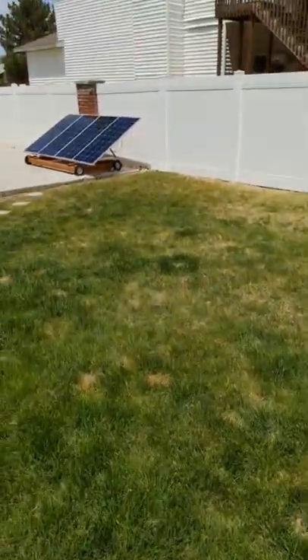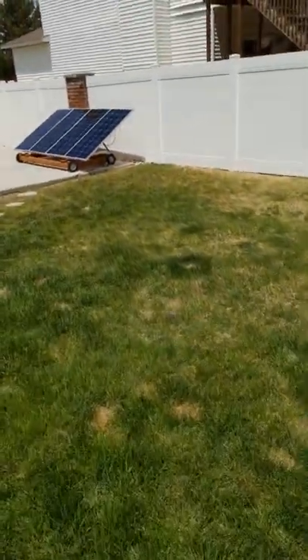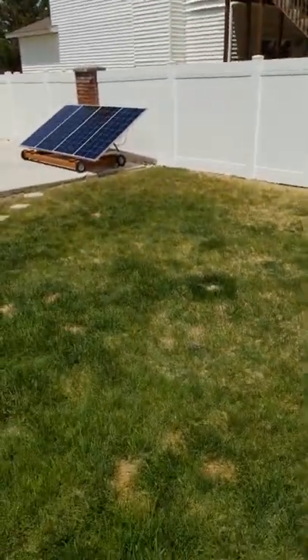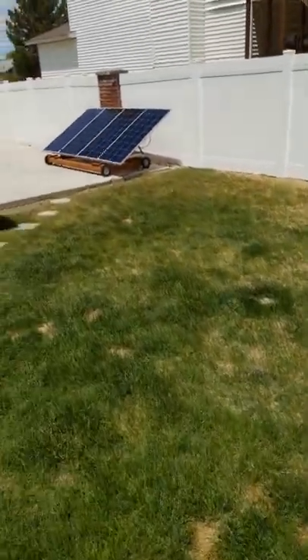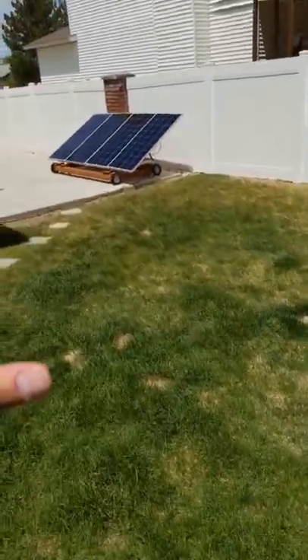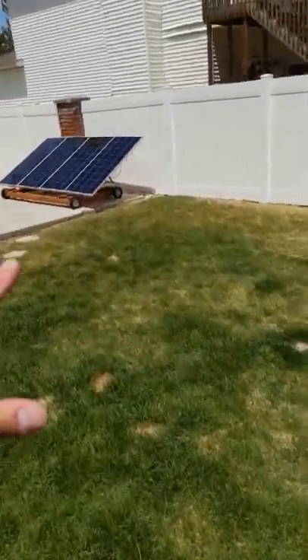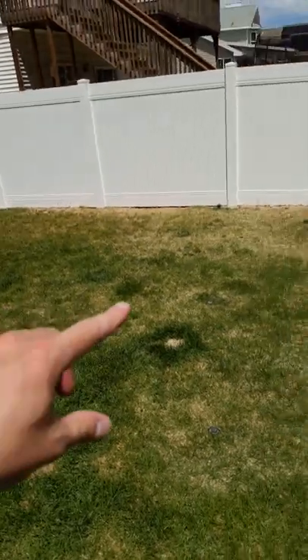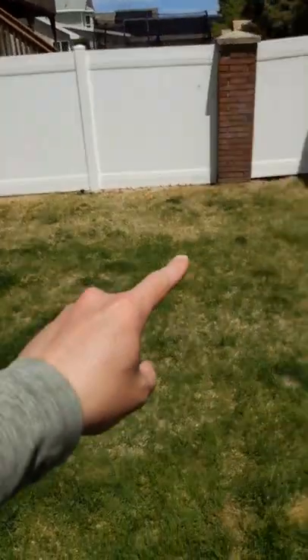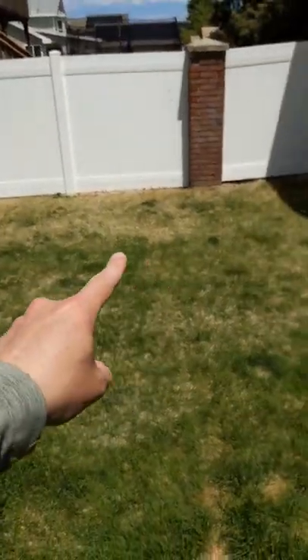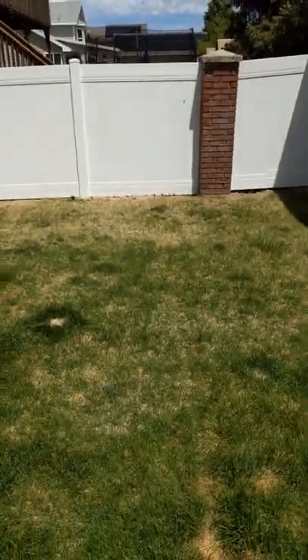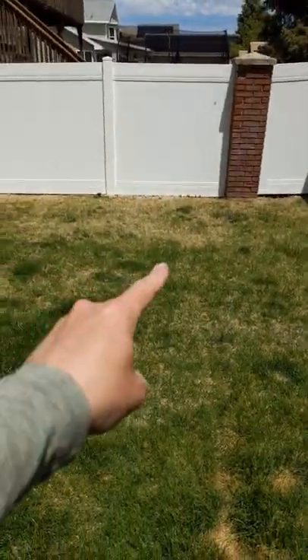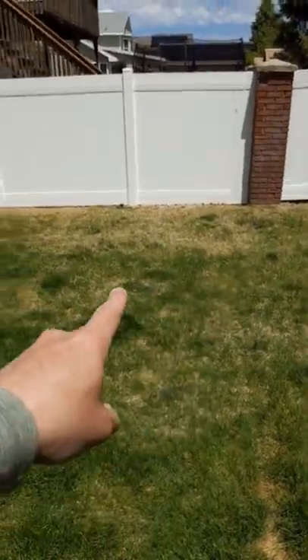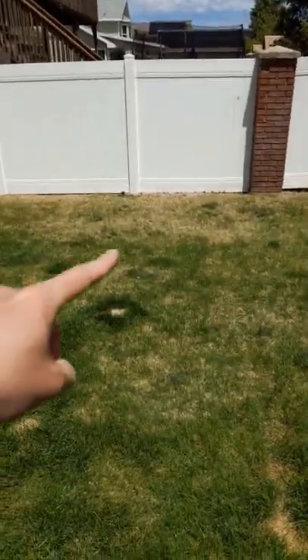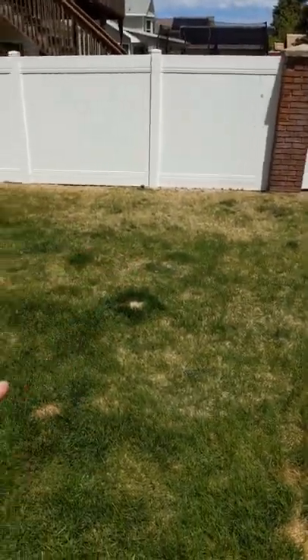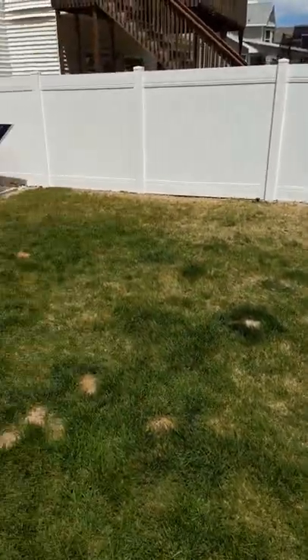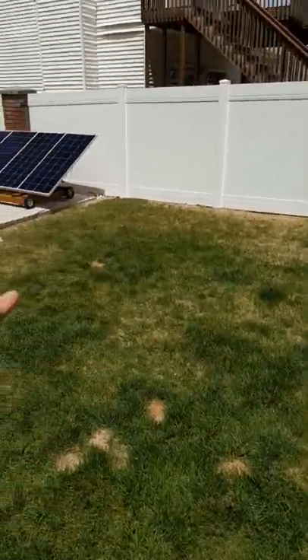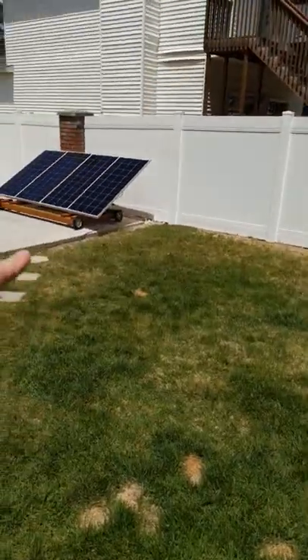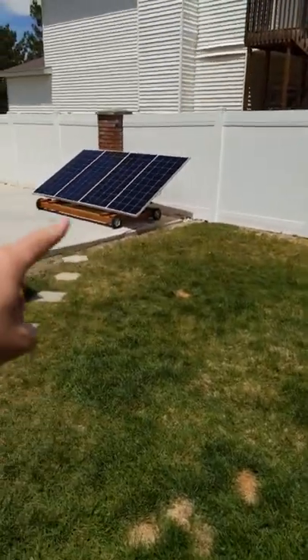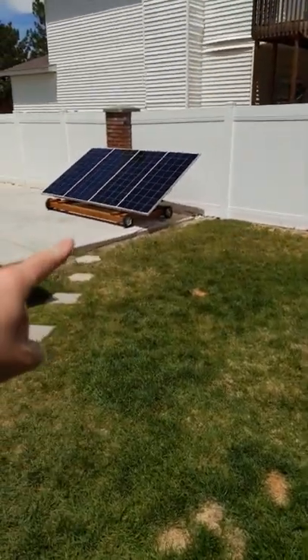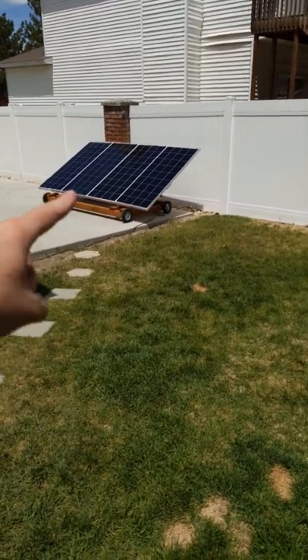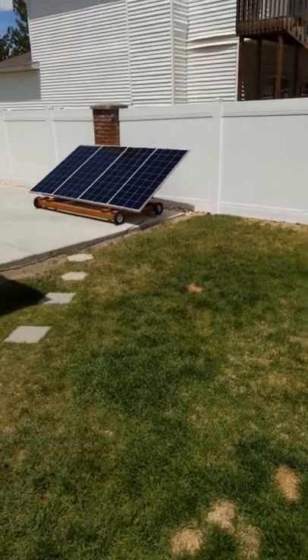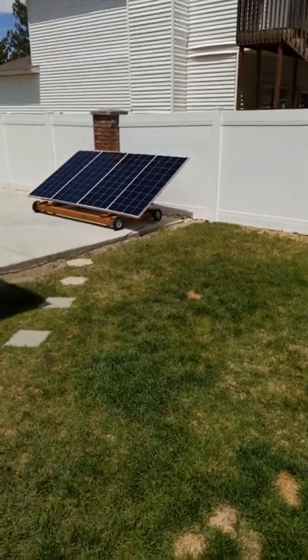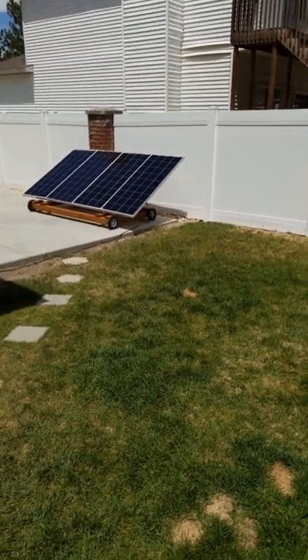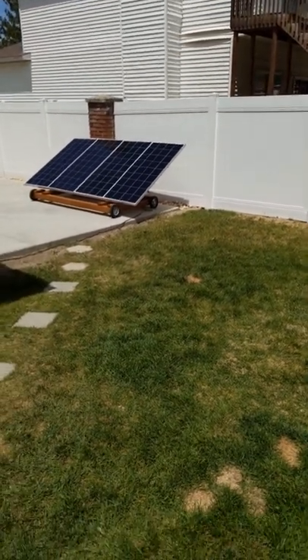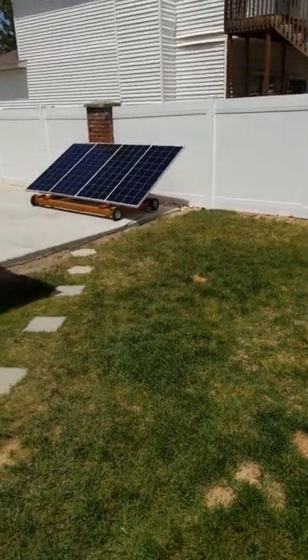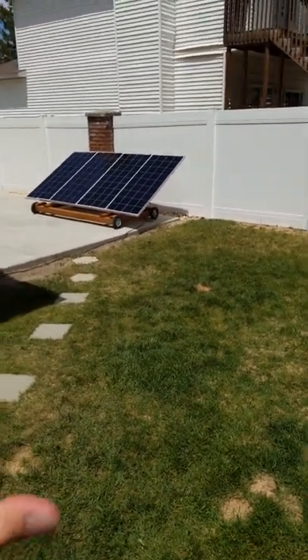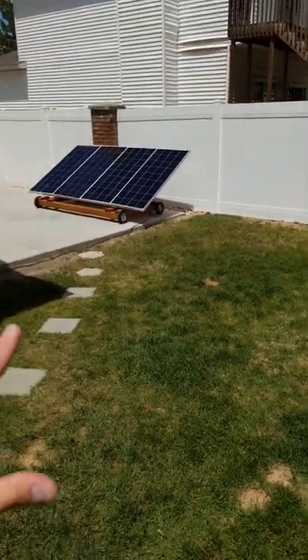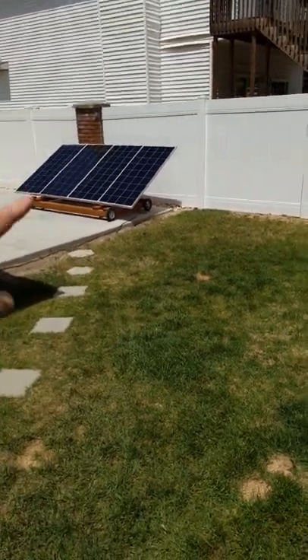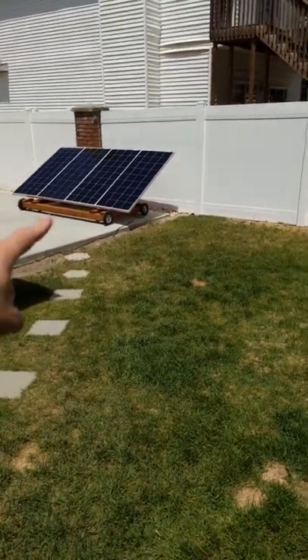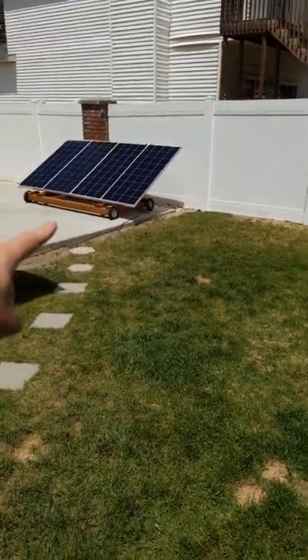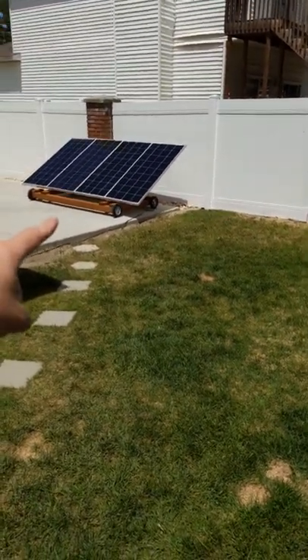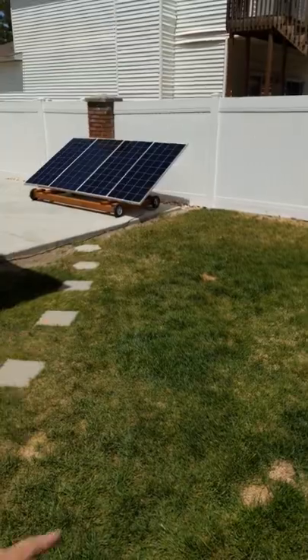The next thing is I have these panels — they were sitting in the grass right here, you can kind of see where they were at, but I have them over here on the cement now so I don't have to move them. This area gets sun throughout most of the day.